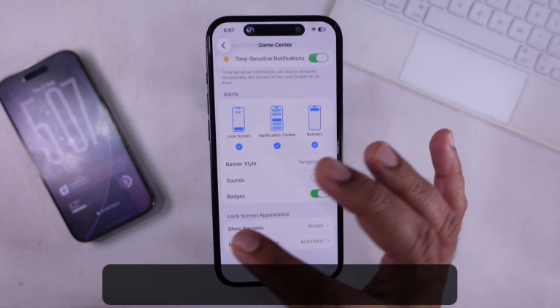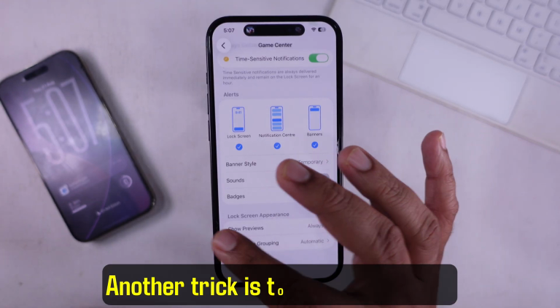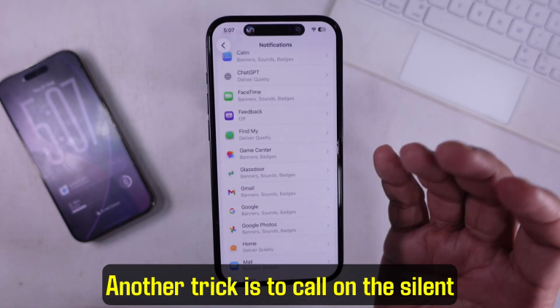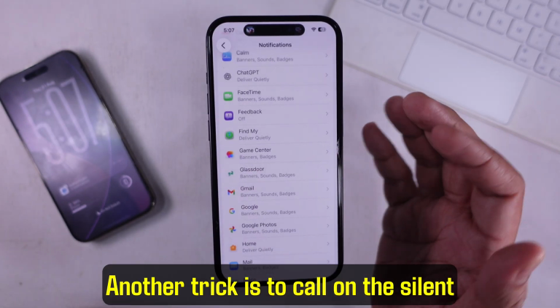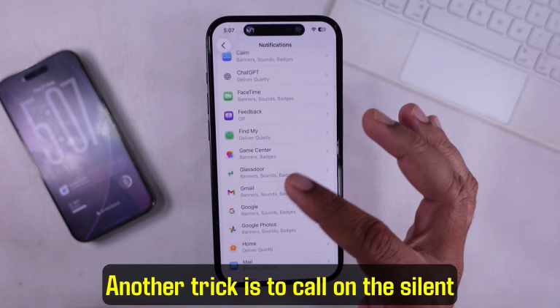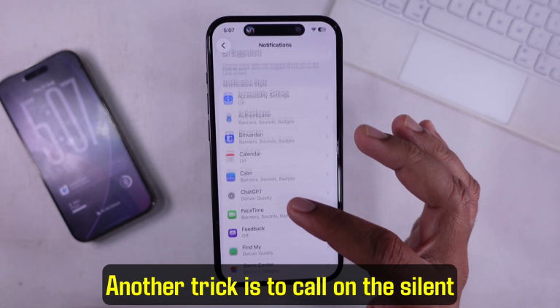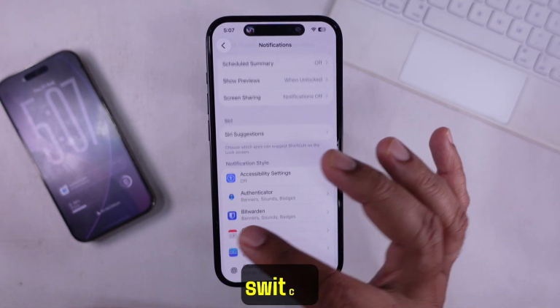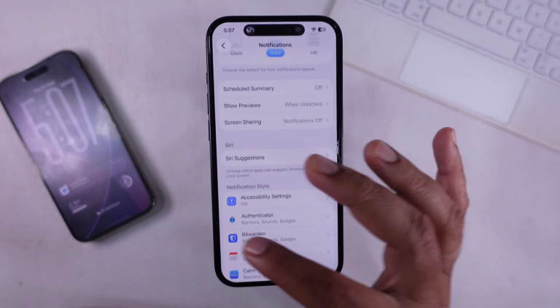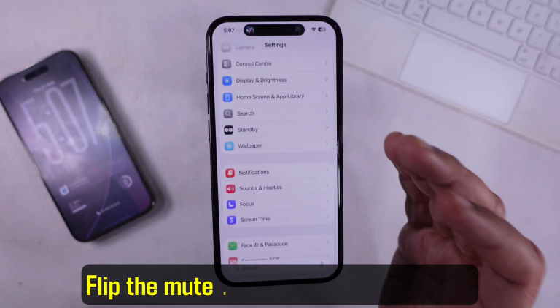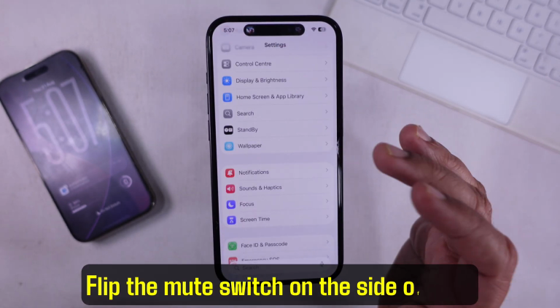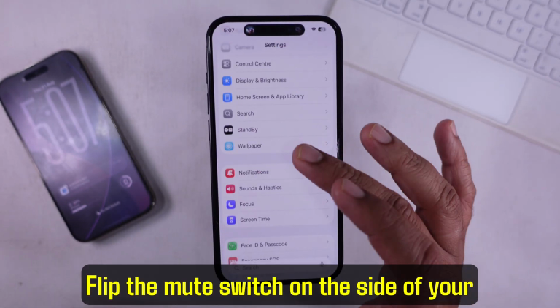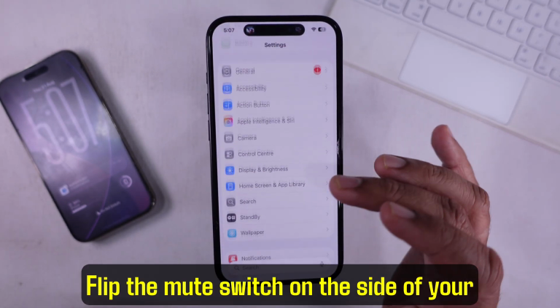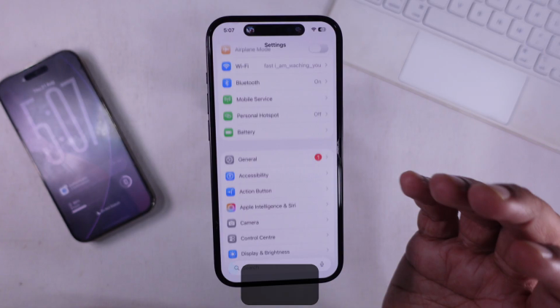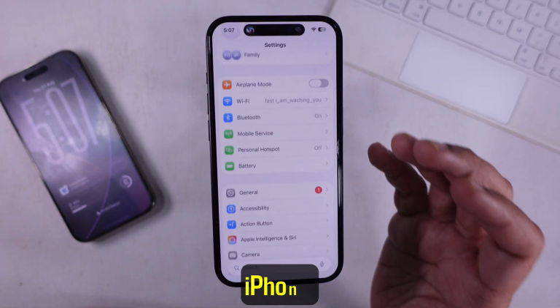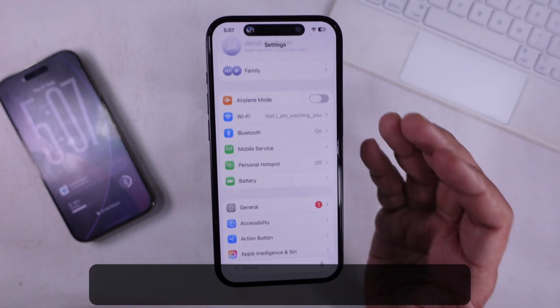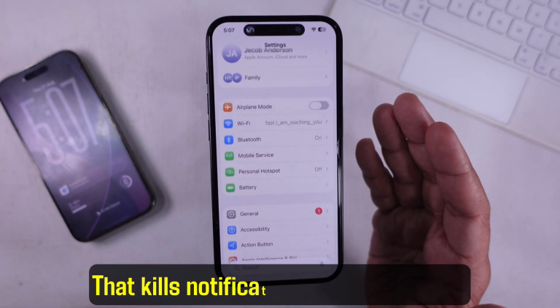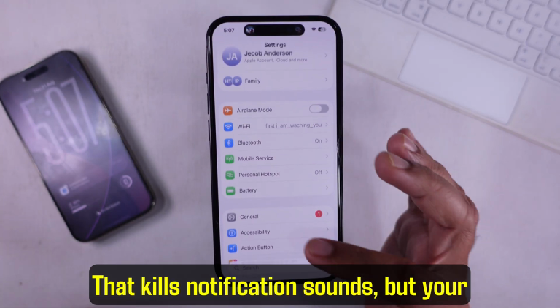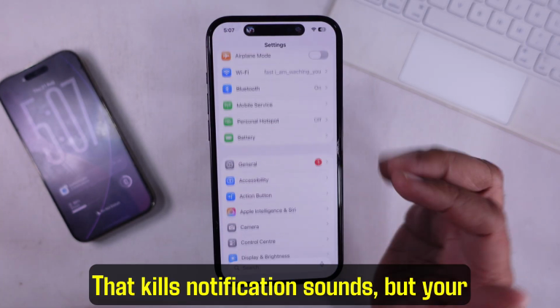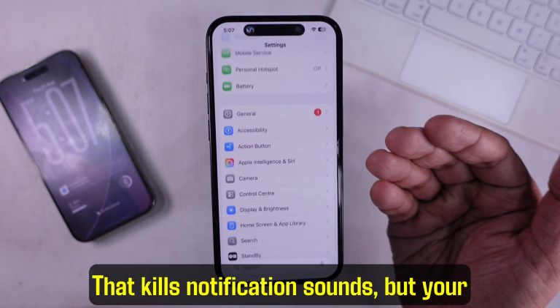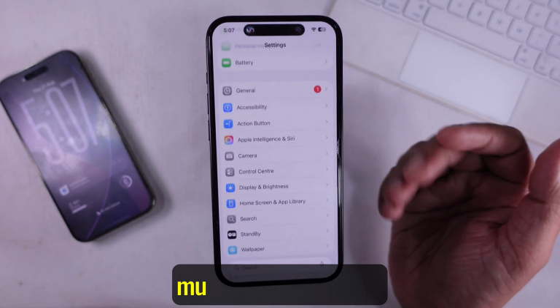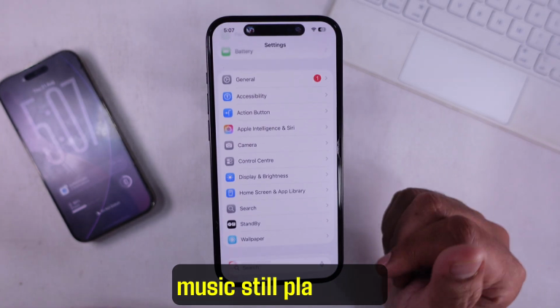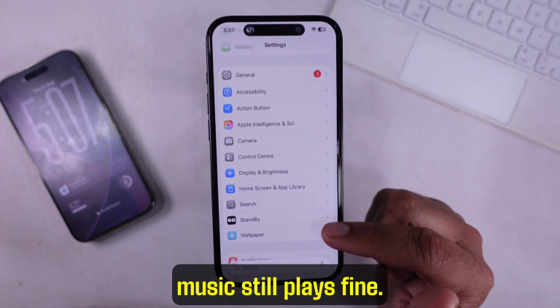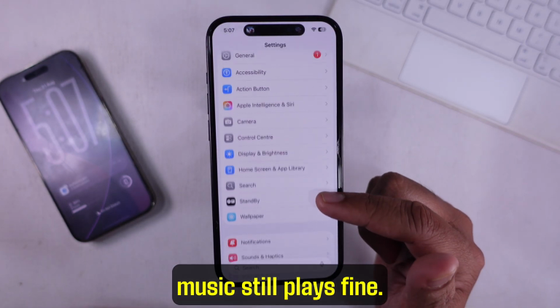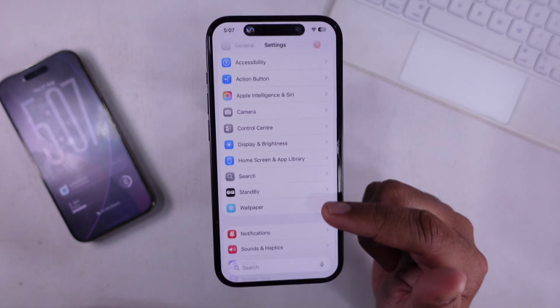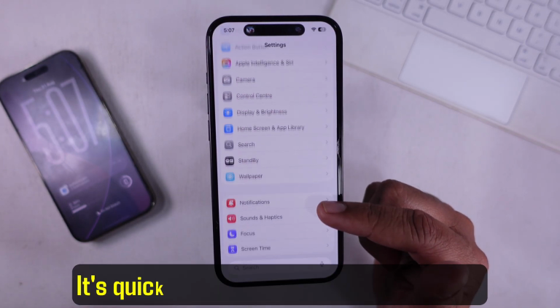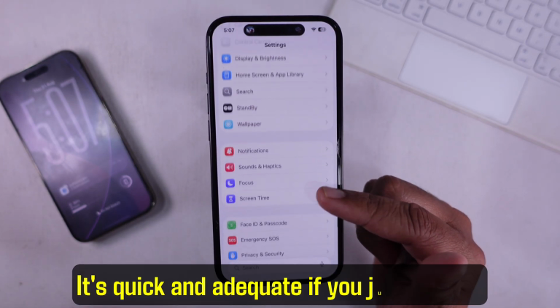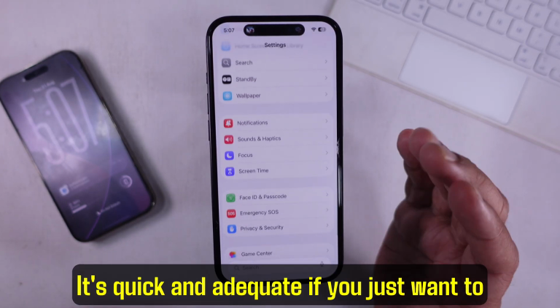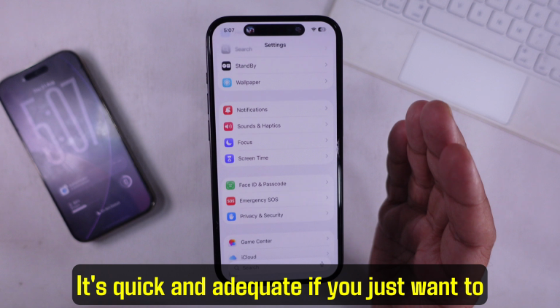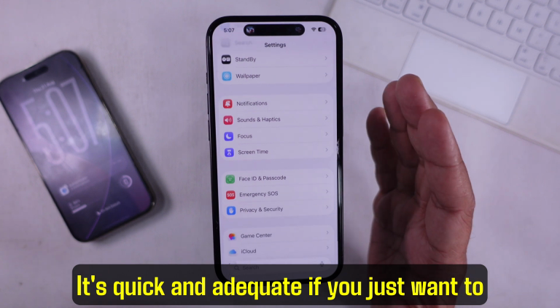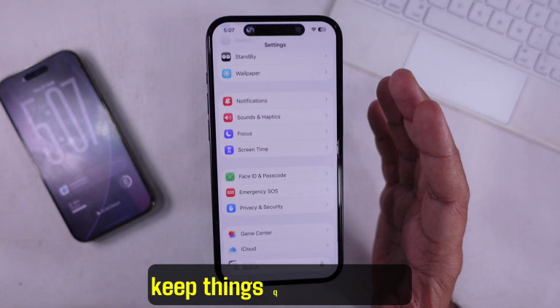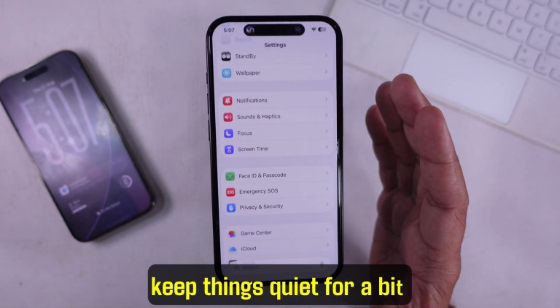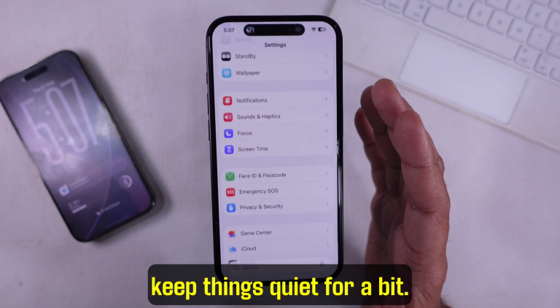Another trick is to use the silent switch. Flip the mute switch on the side of your iPhone. That kills notification sounds but your music still plays fine. It's quick and easy if you just want to keep things quiet for a bit.